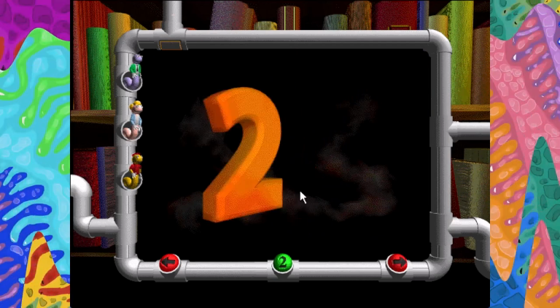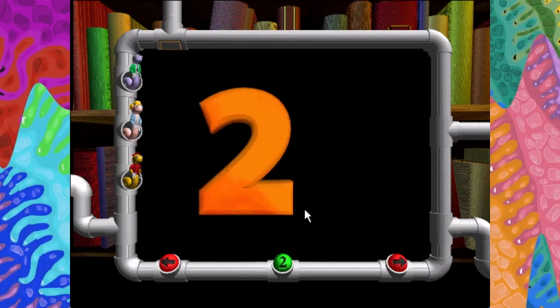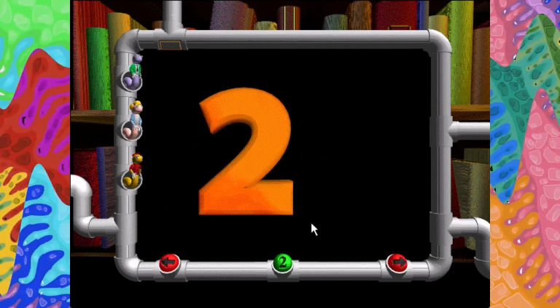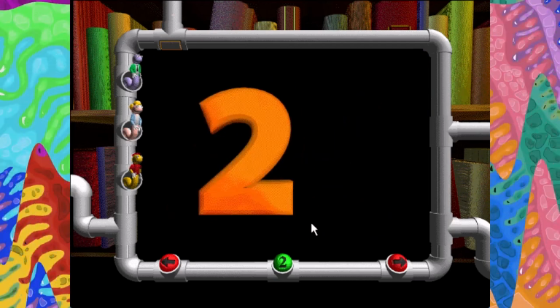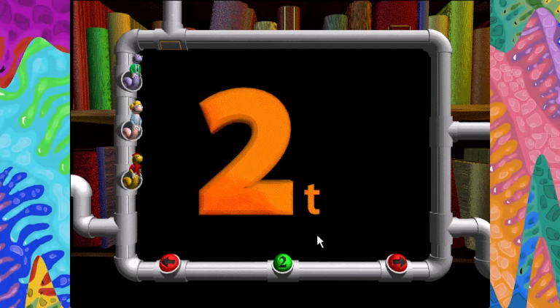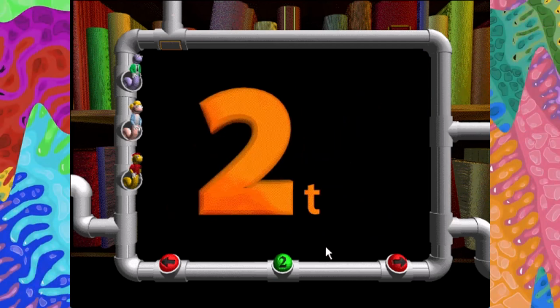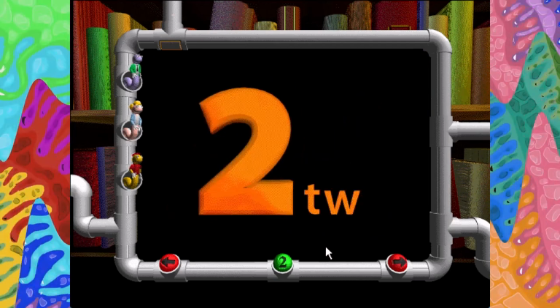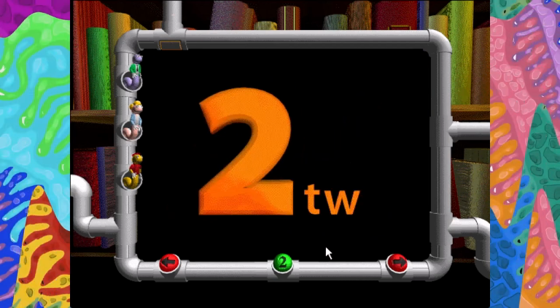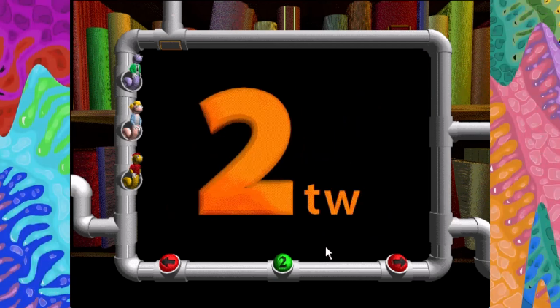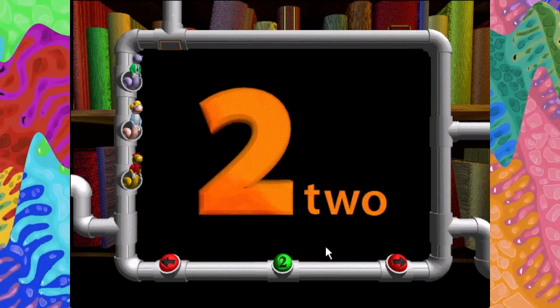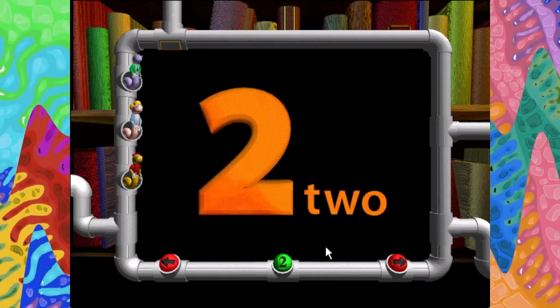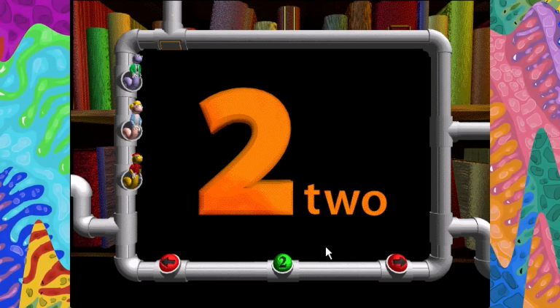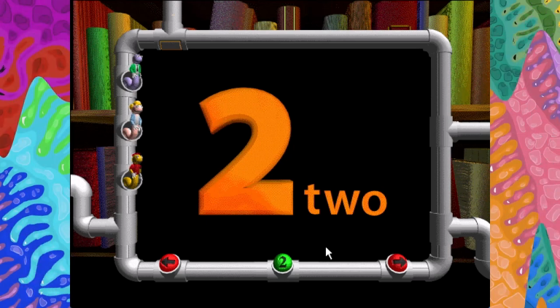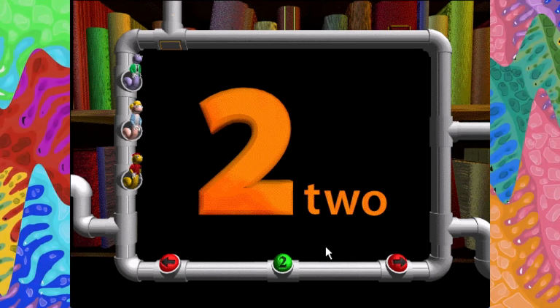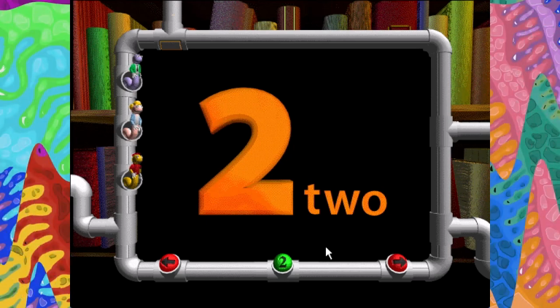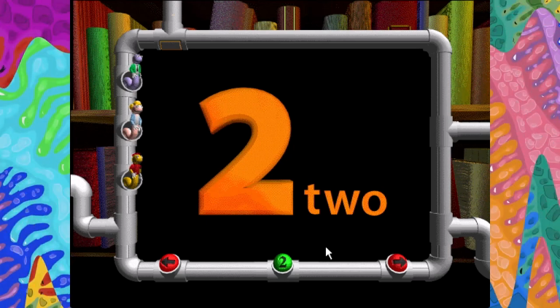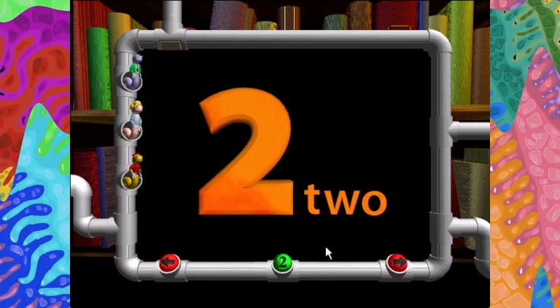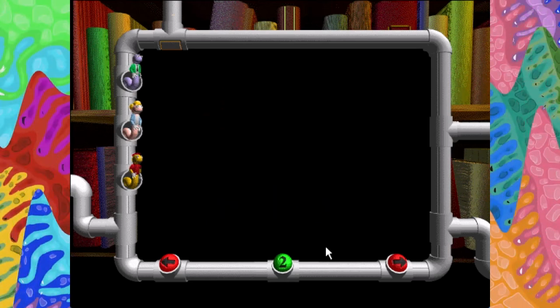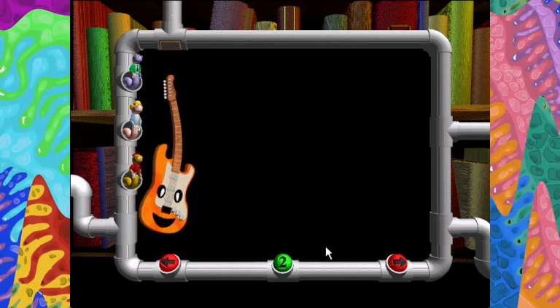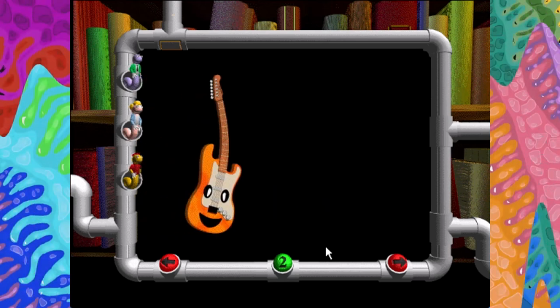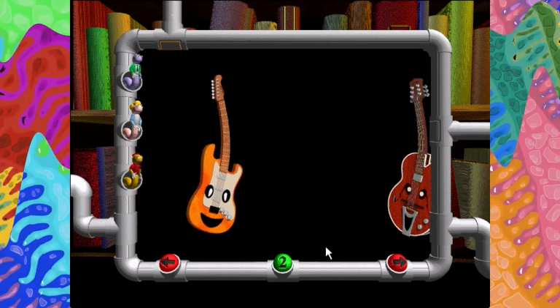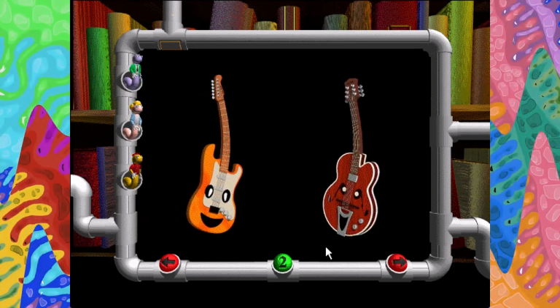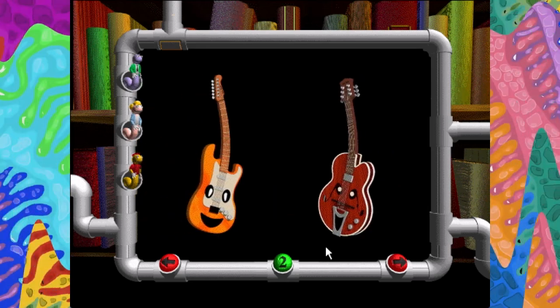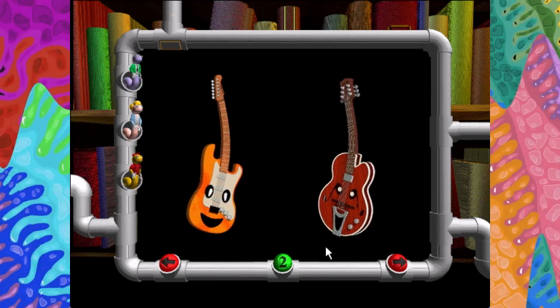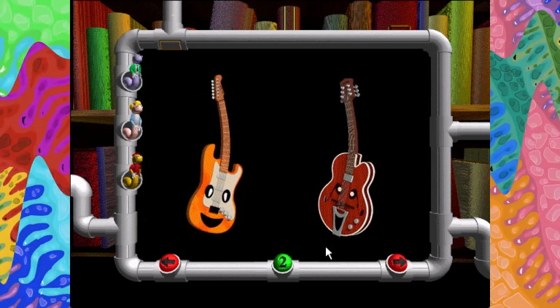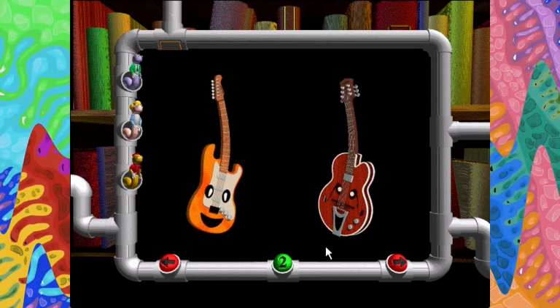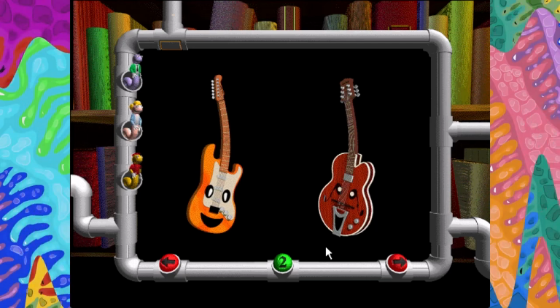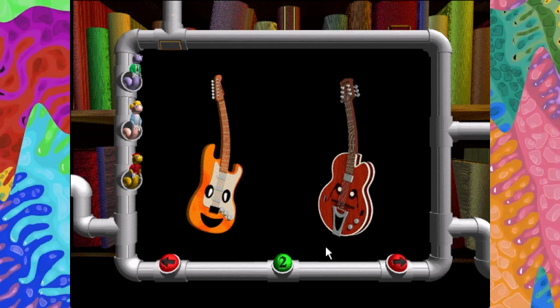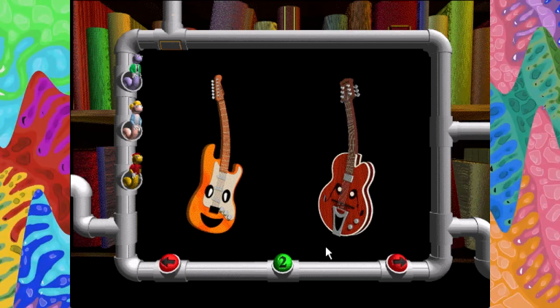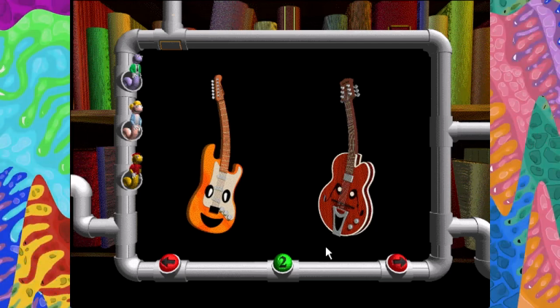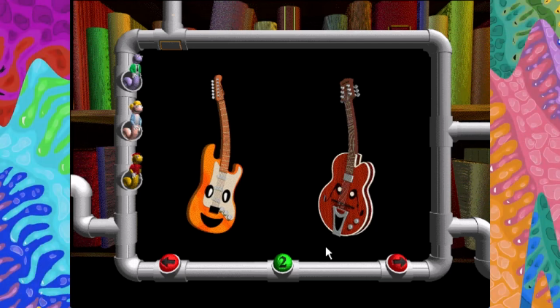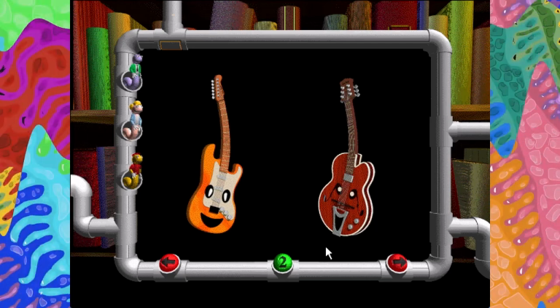Two. T-W-O. One, two. Two metal guitars find the perfect sound.